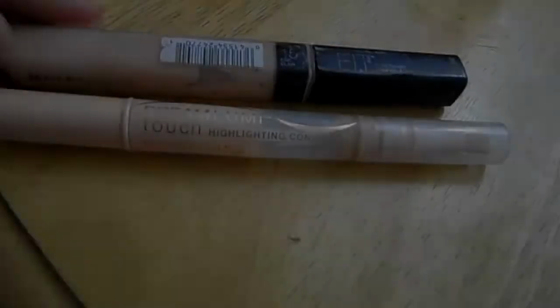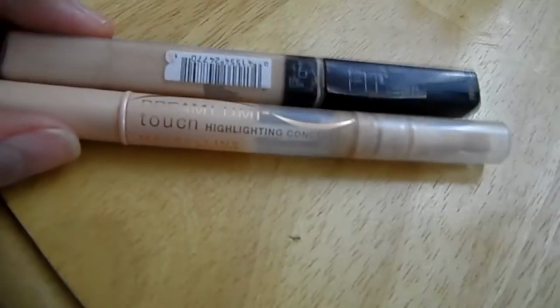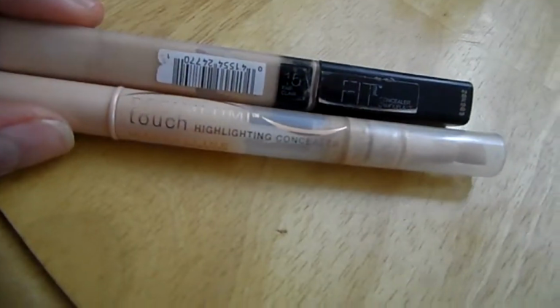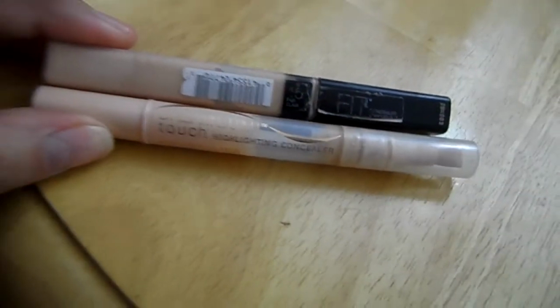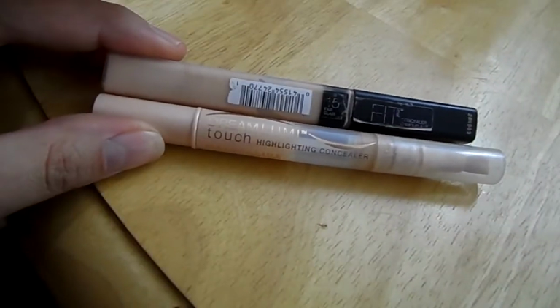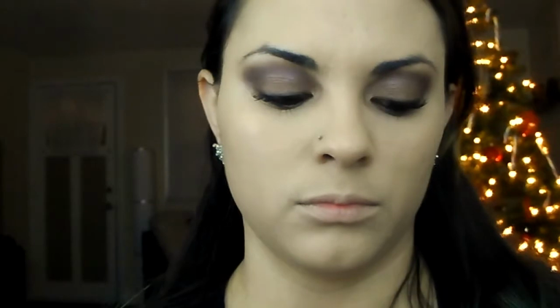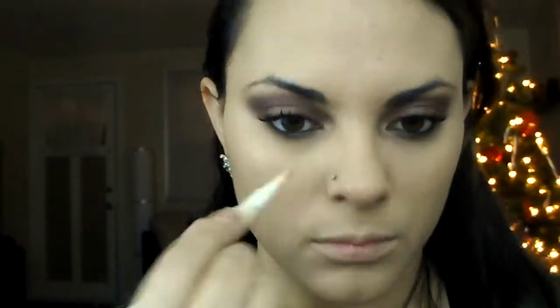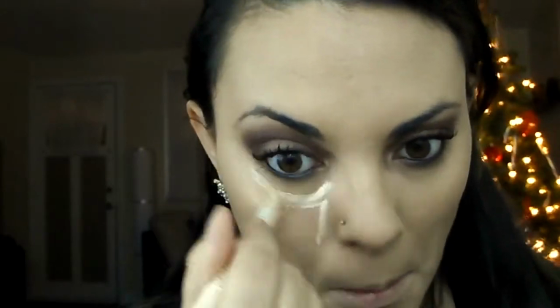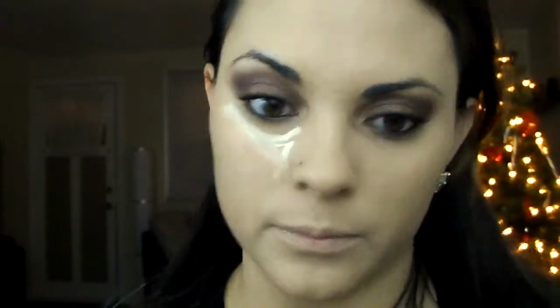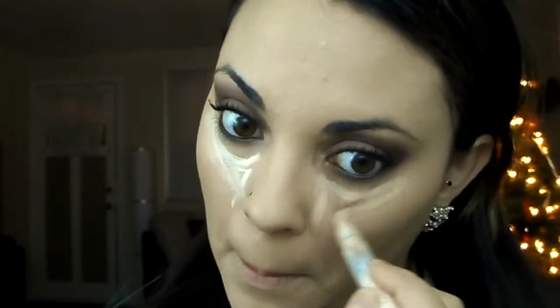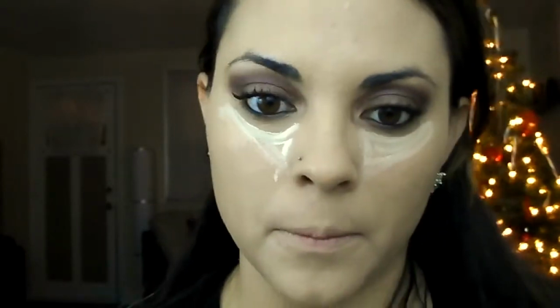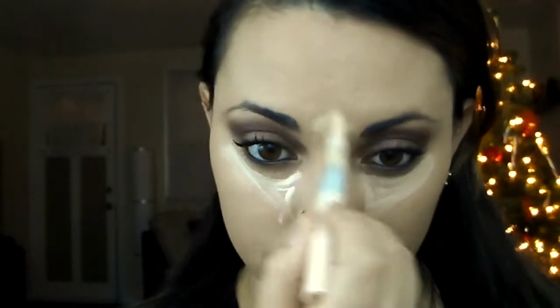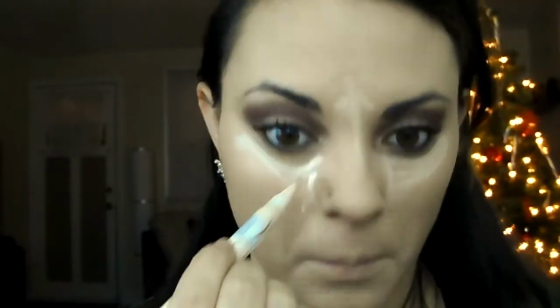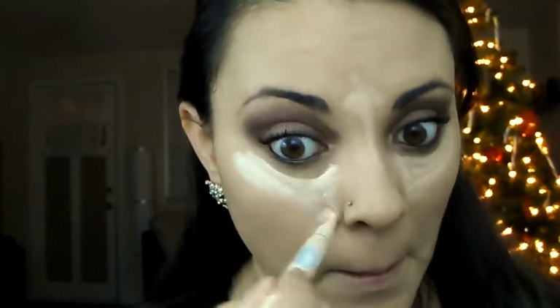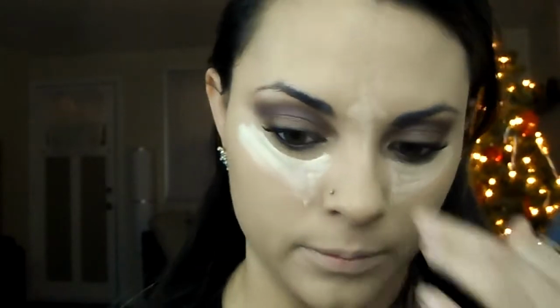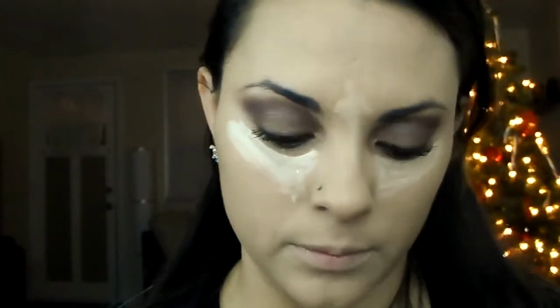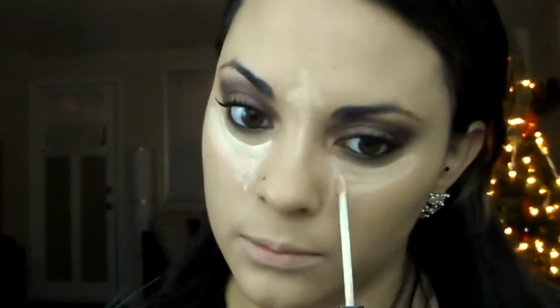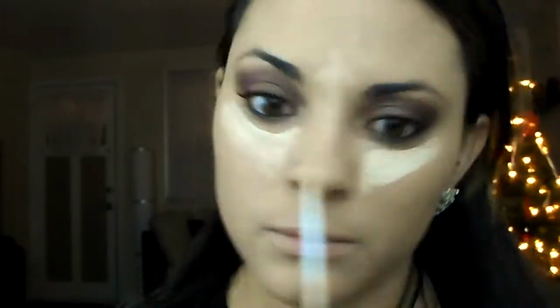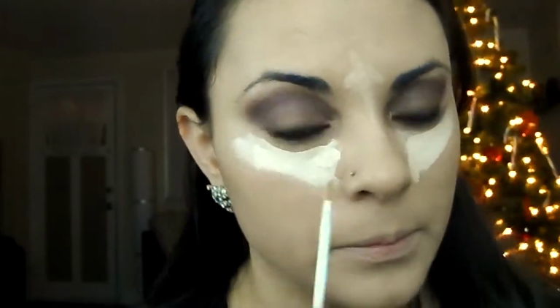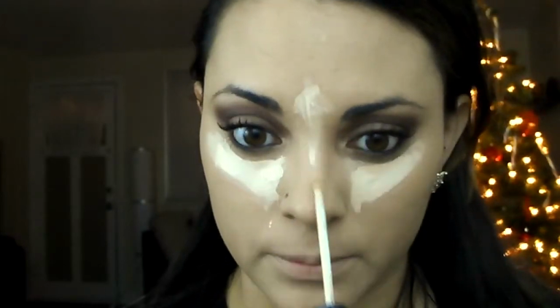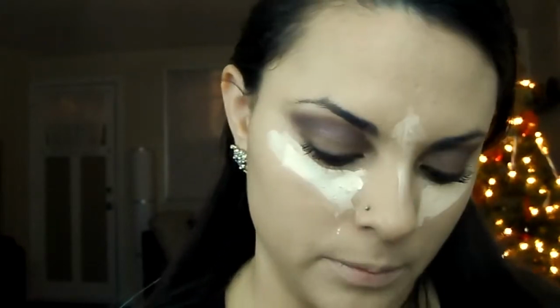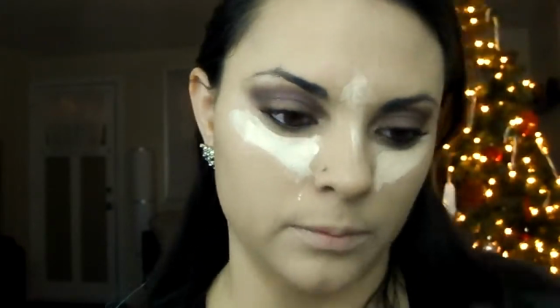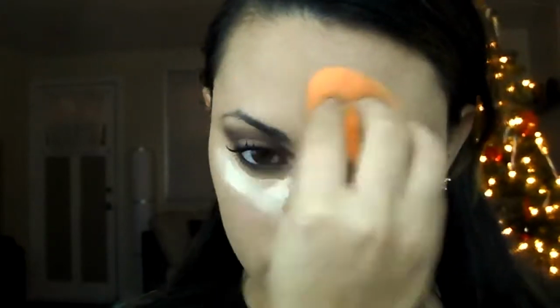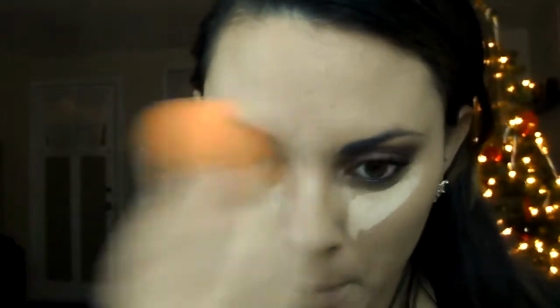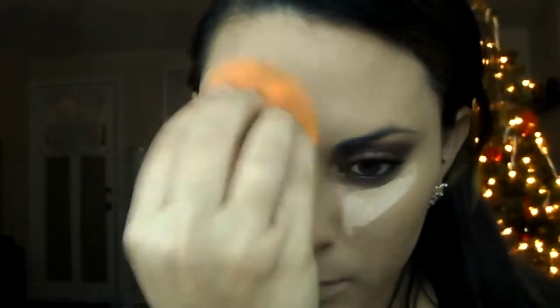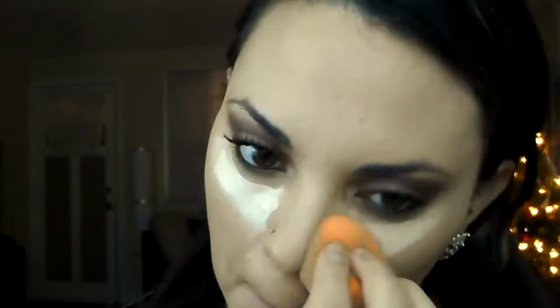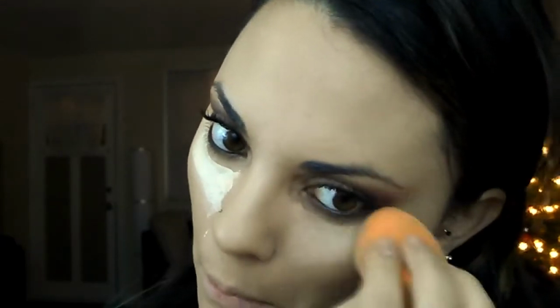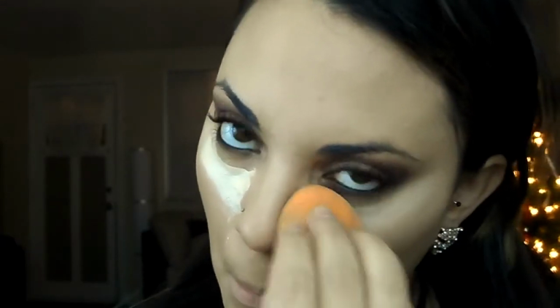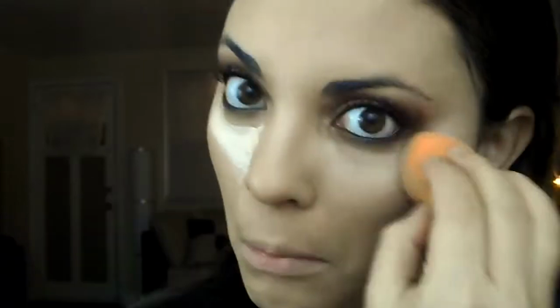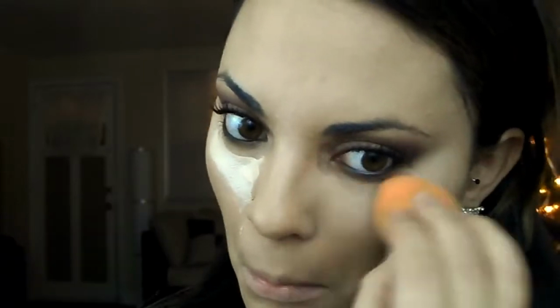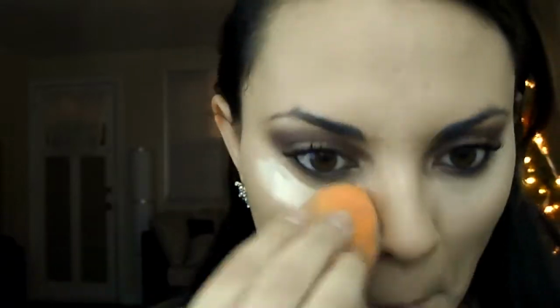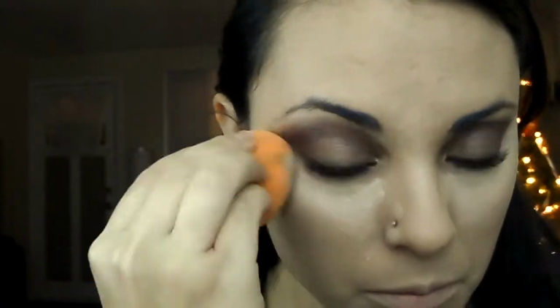Next I'm going to take my highlighting concealers, both from Maybelline, and just apply that under your eyes and on the bridge of your nose like so. And again, blend that all out with a damp beauty blender.